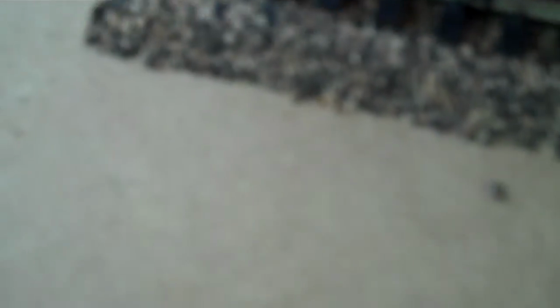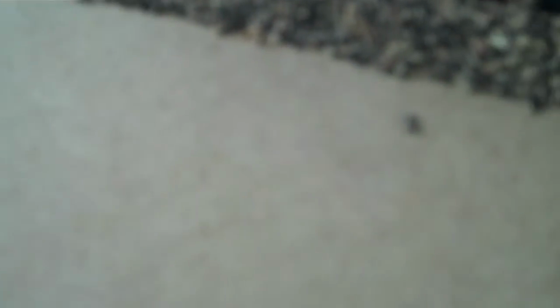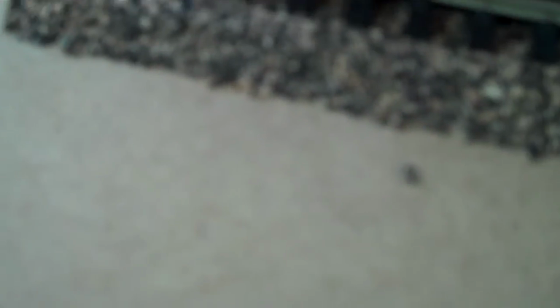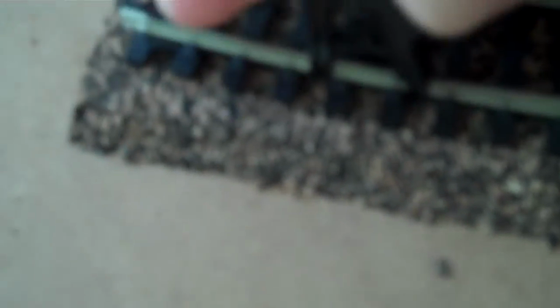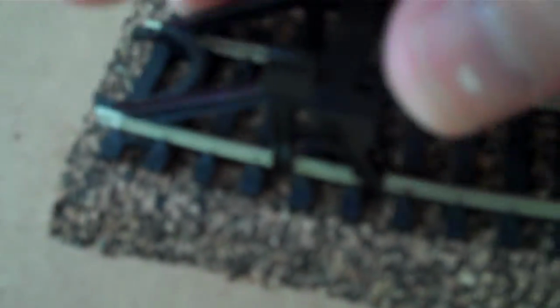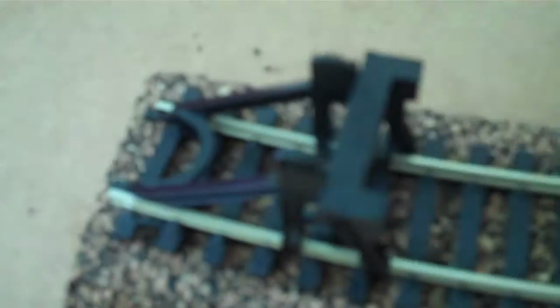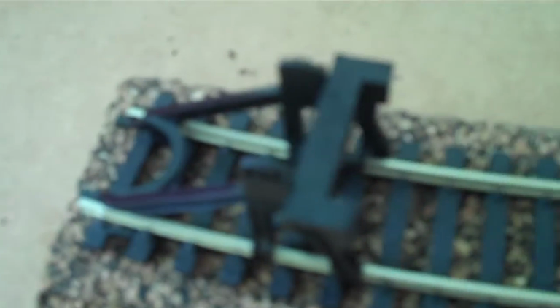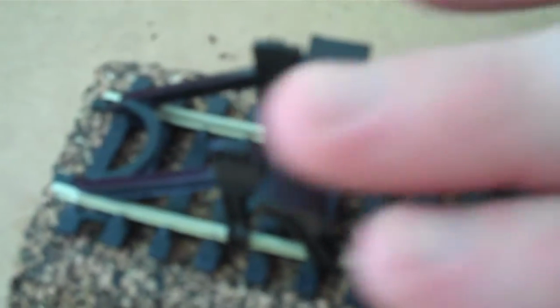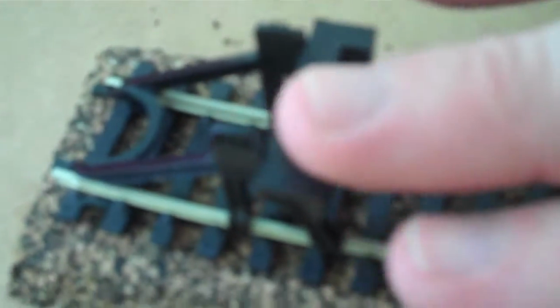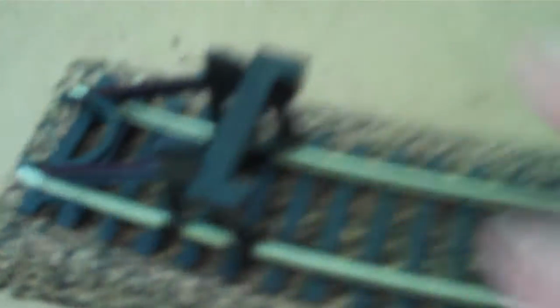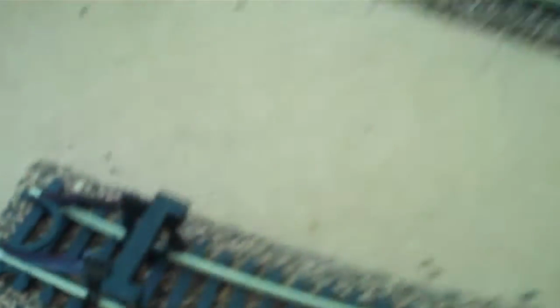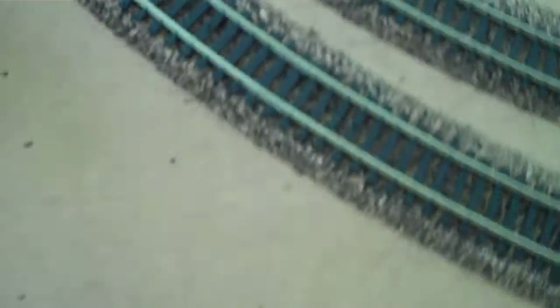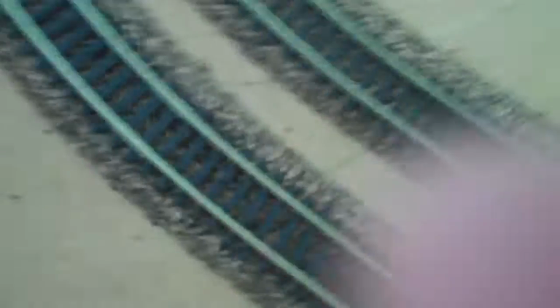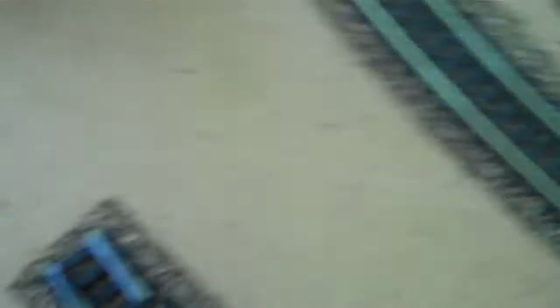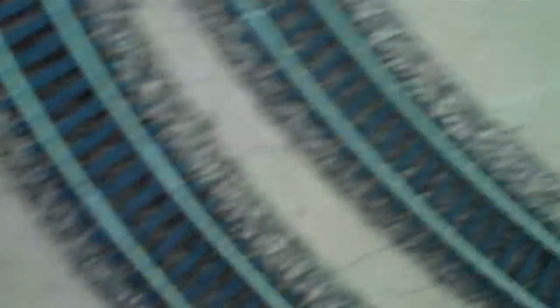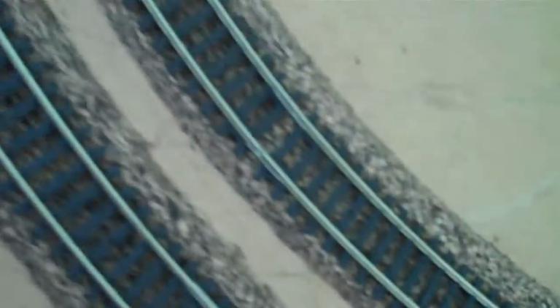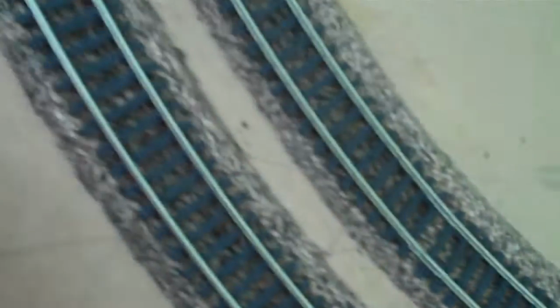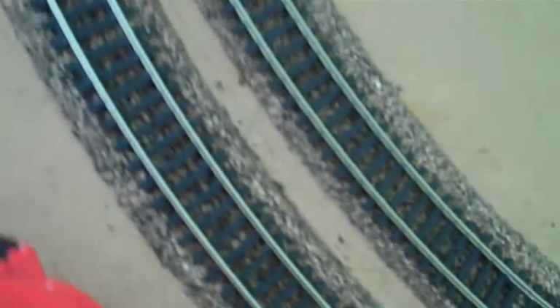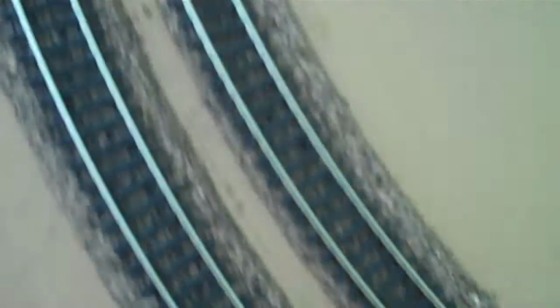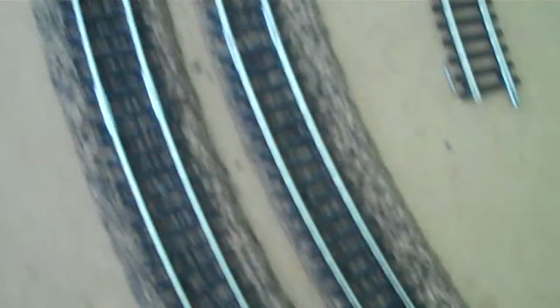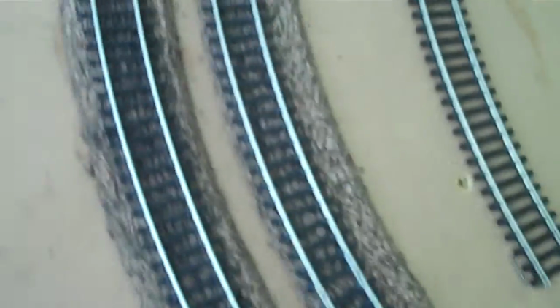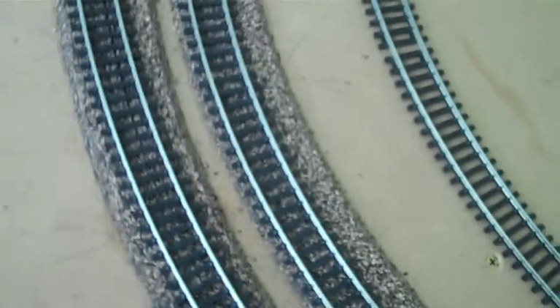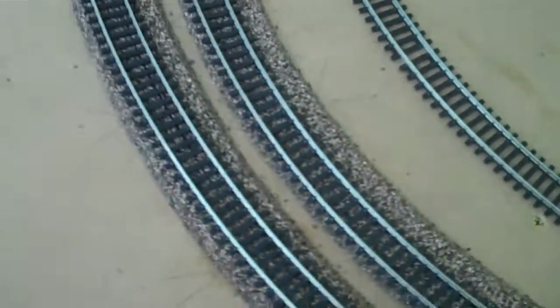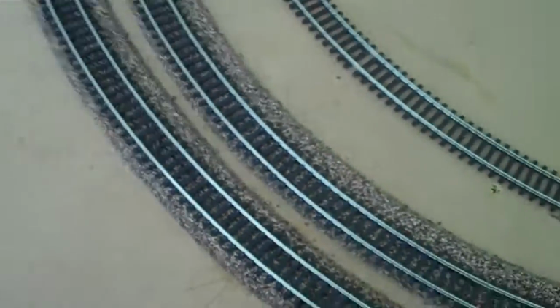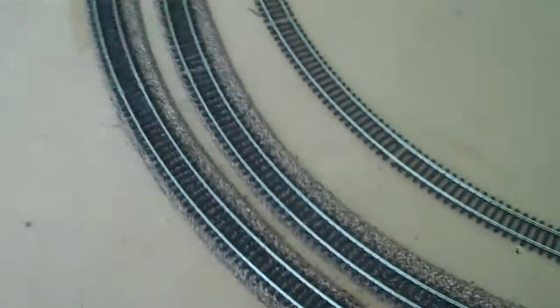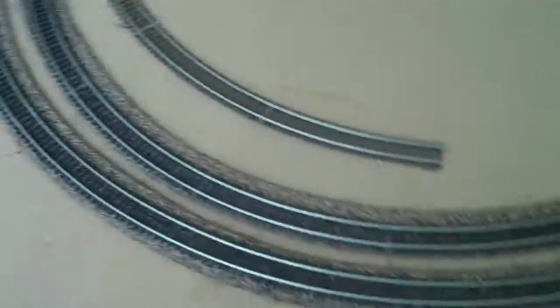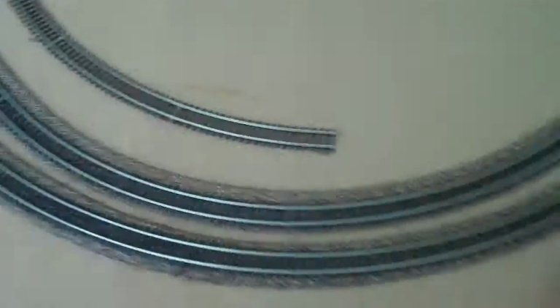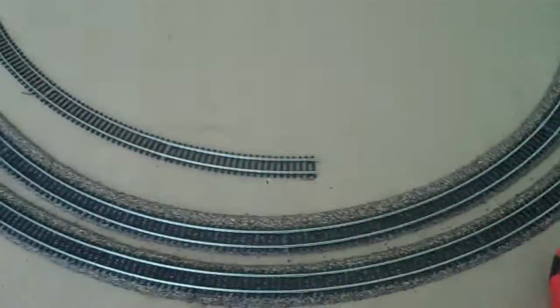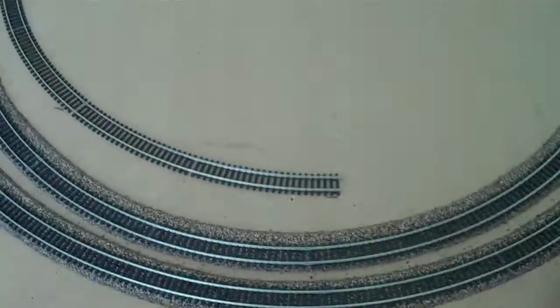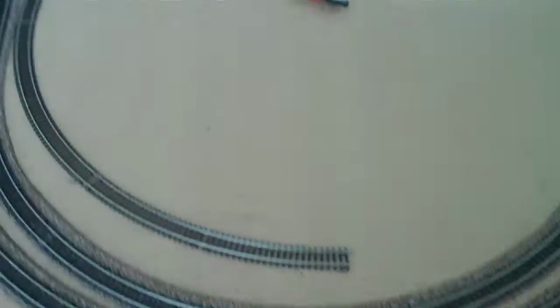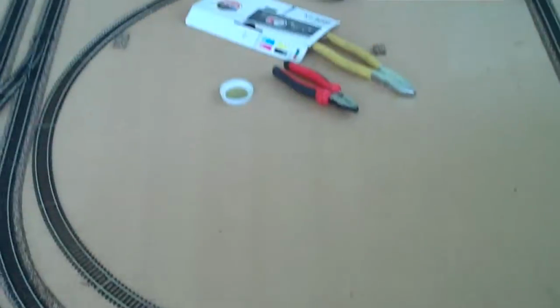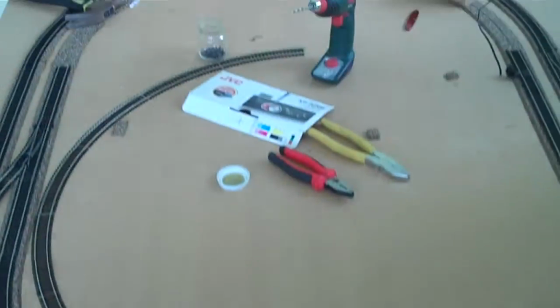Of course I've got my stop. Parallel tracks here. That's it at the moment.